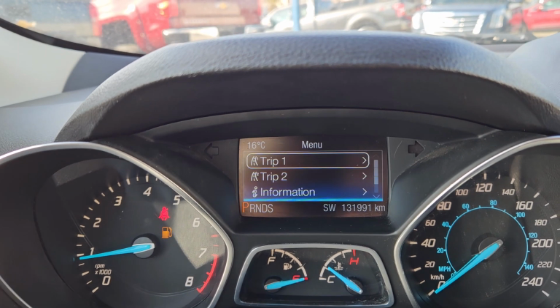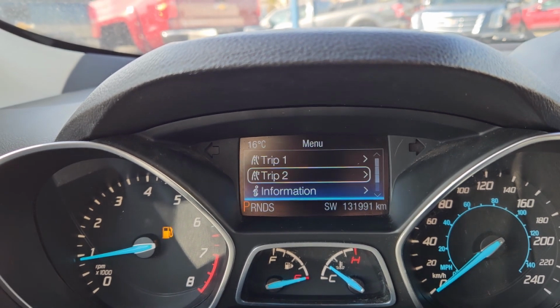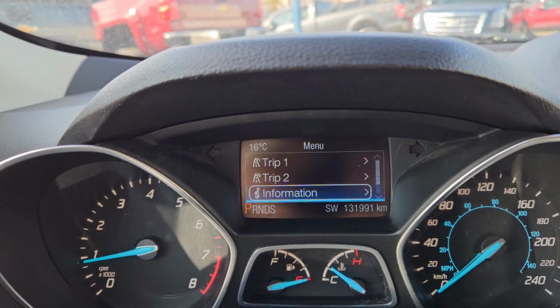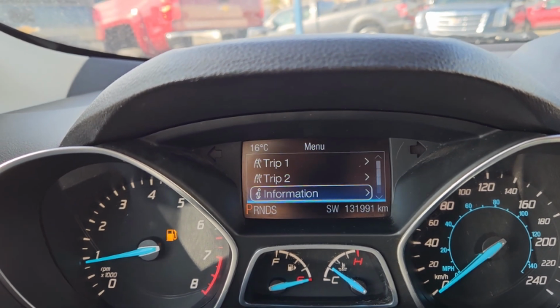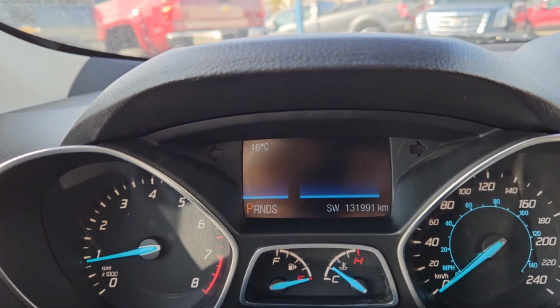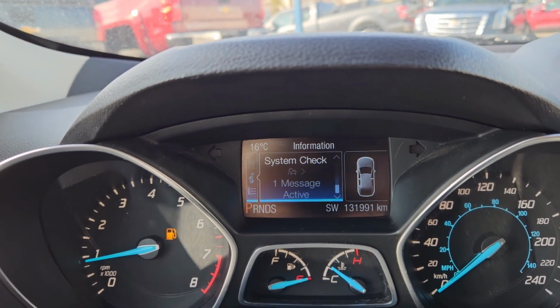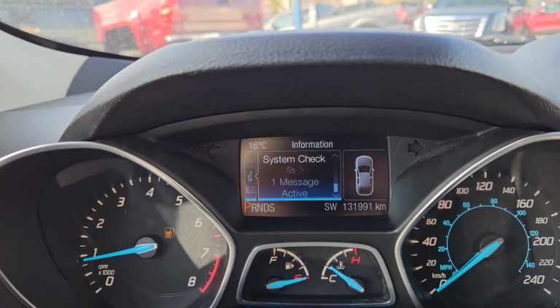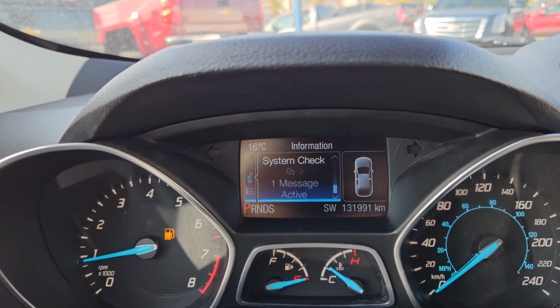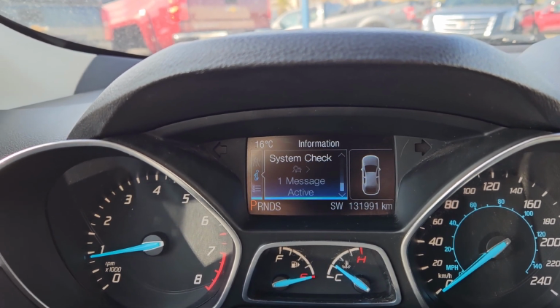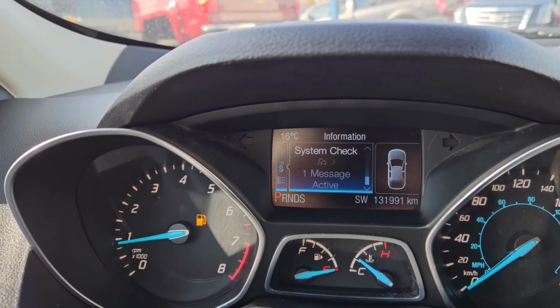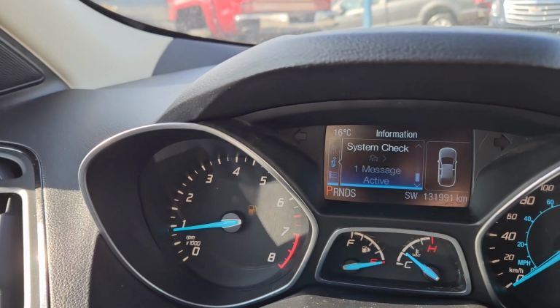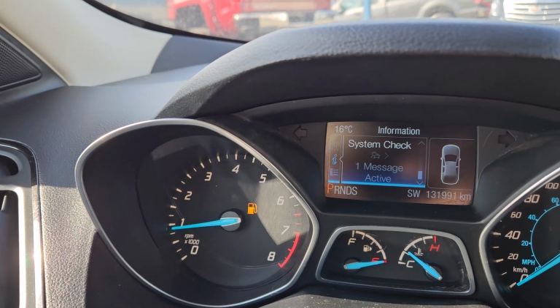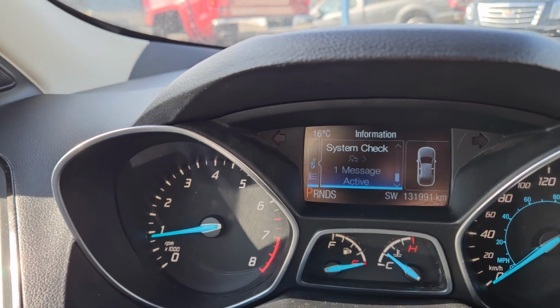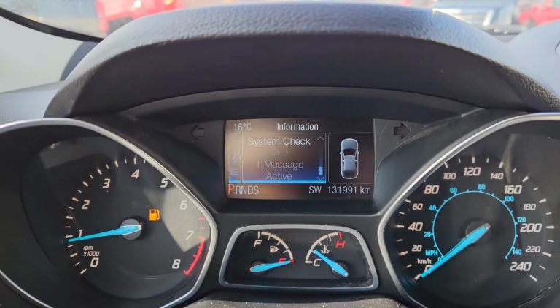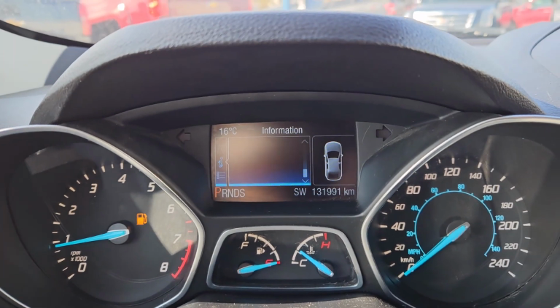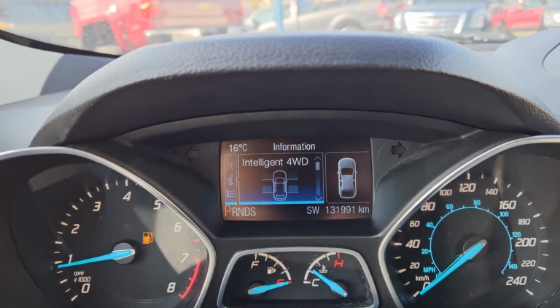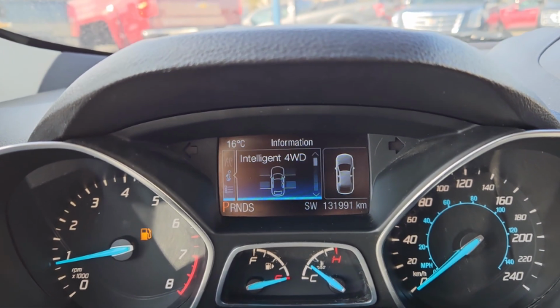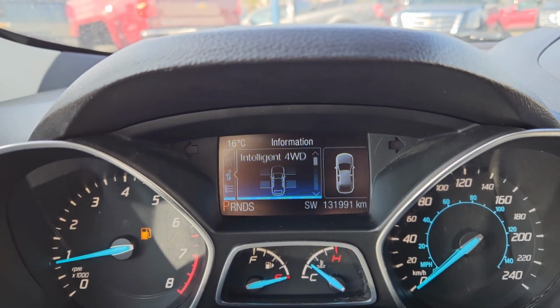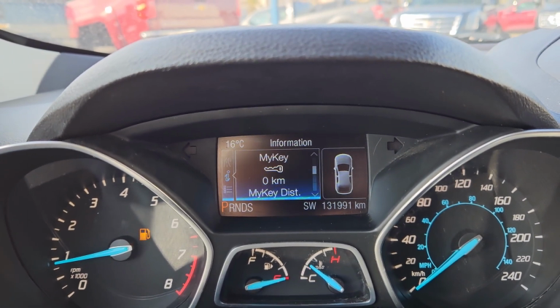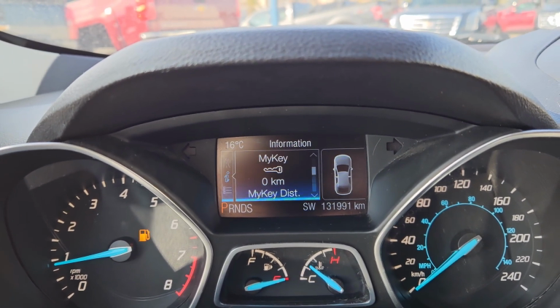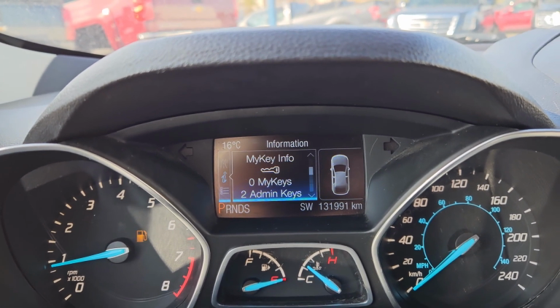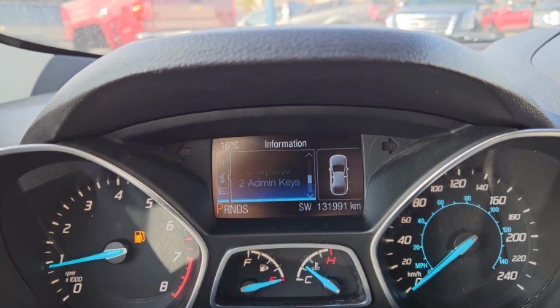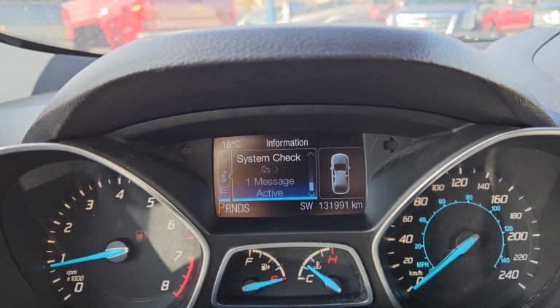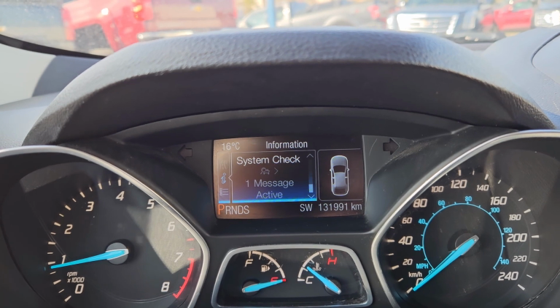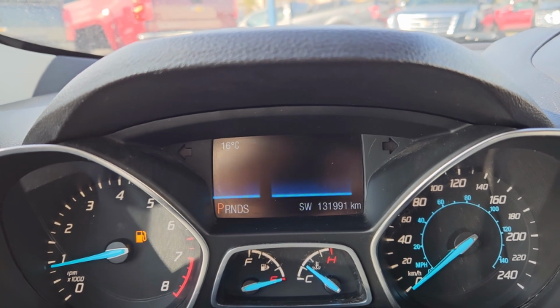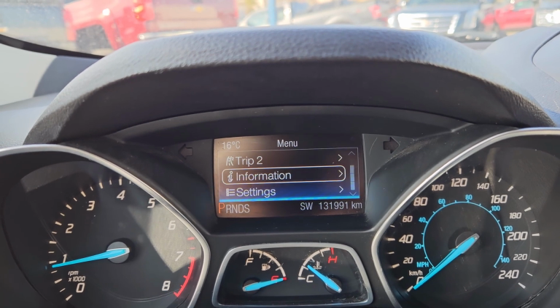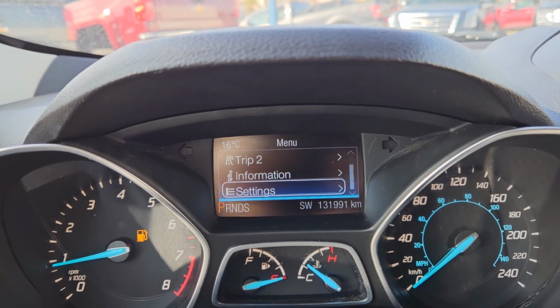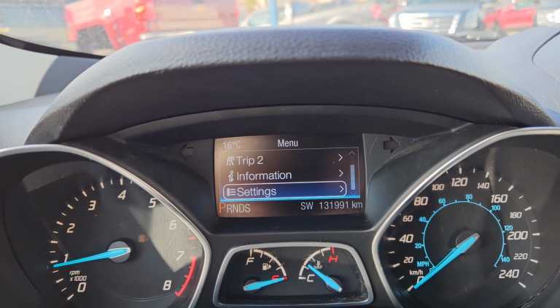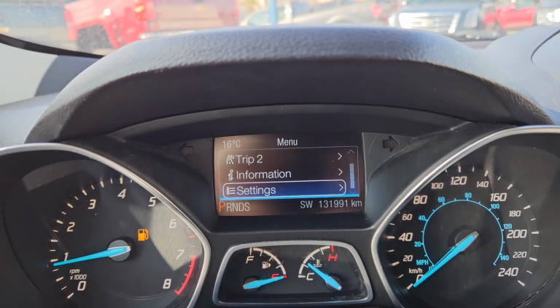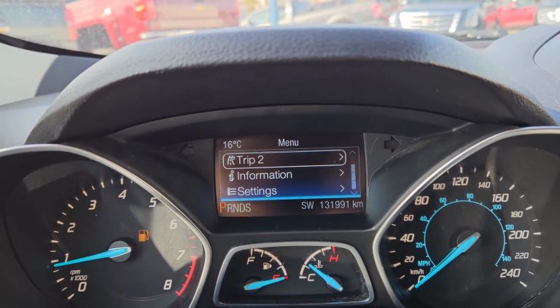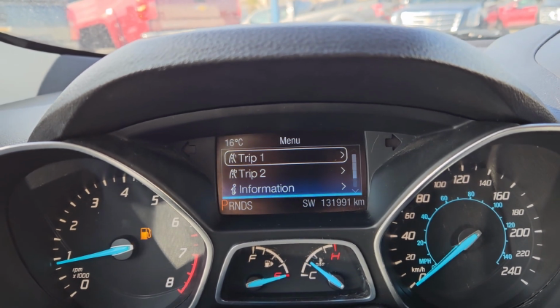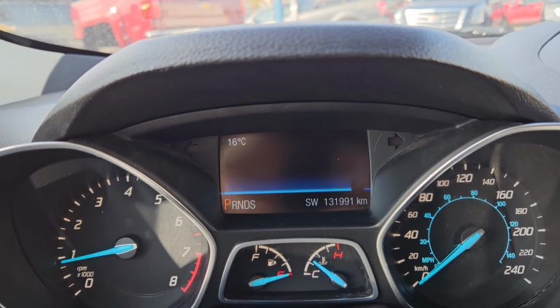You have that for trip 2 as well, and then information such as your system check — including any warnings, which would be low fuel currently — four-wheel drive status, My Key, and then you can move on to settings for your screen and some other features around your vehicle.